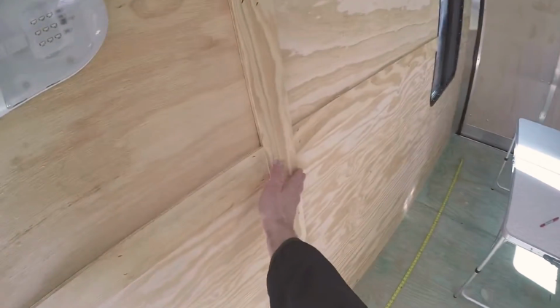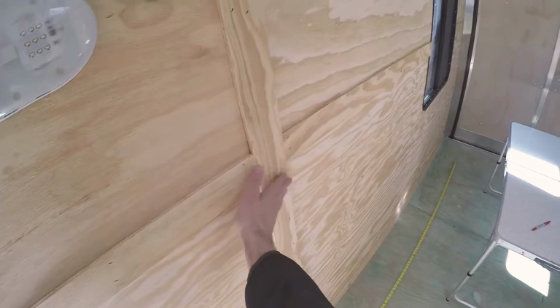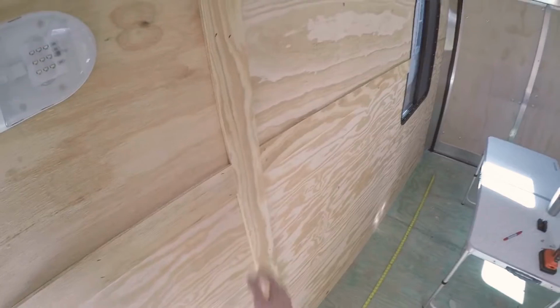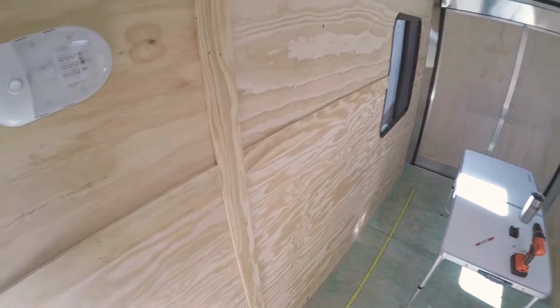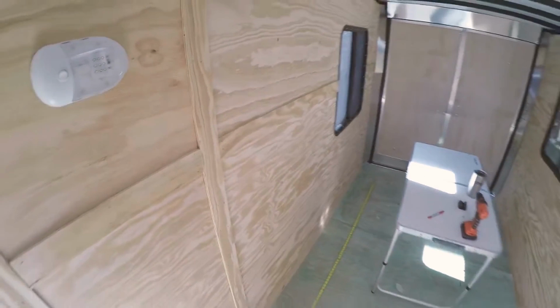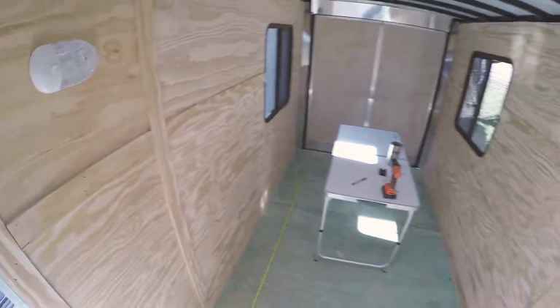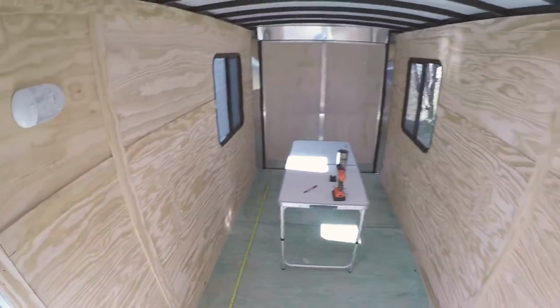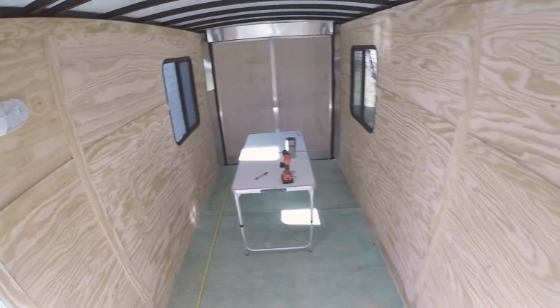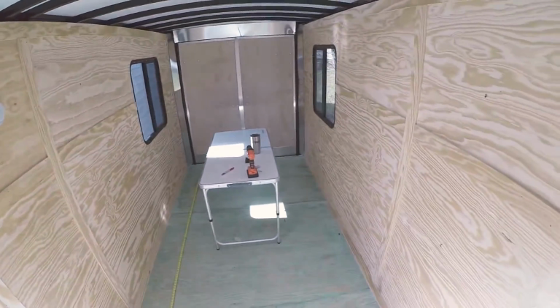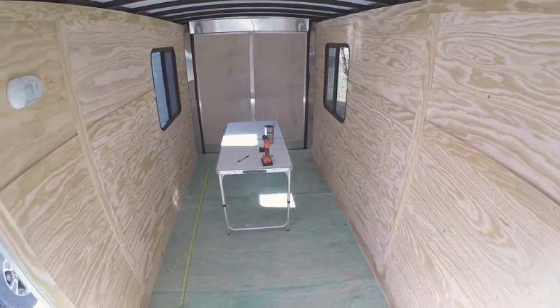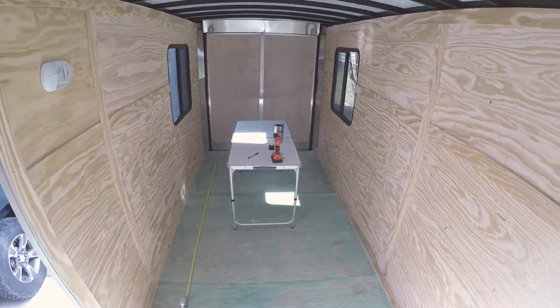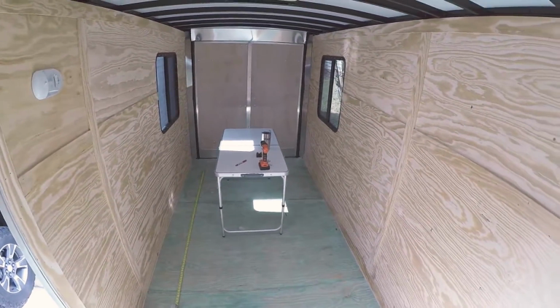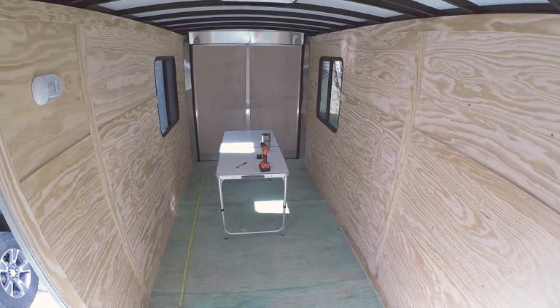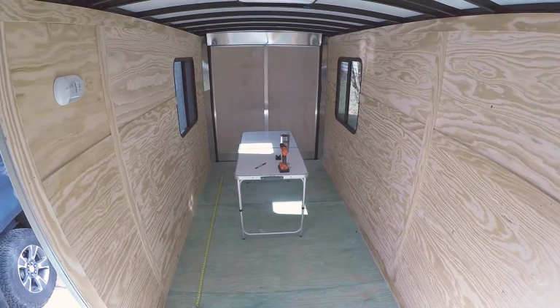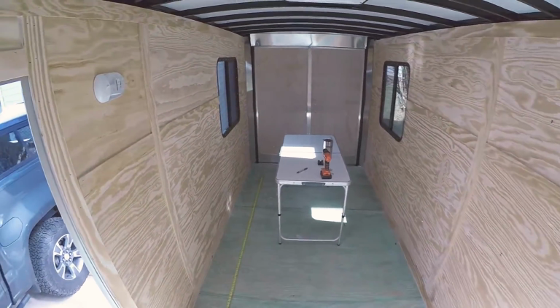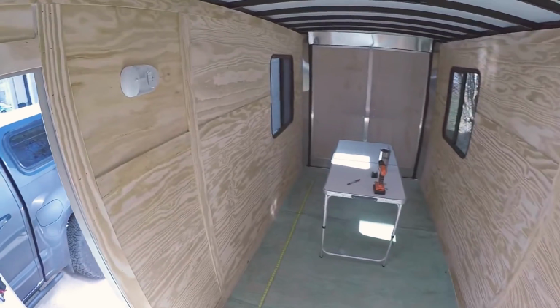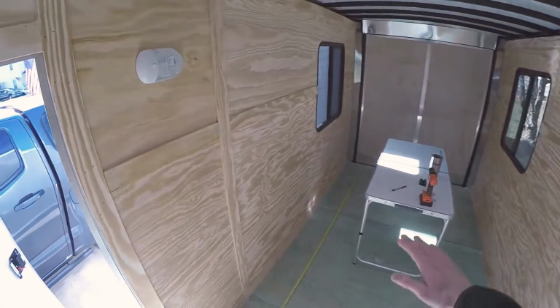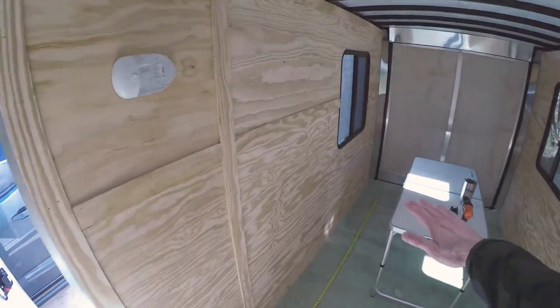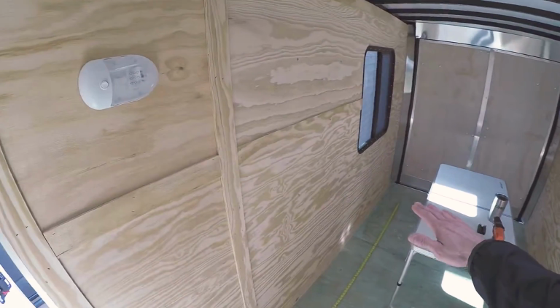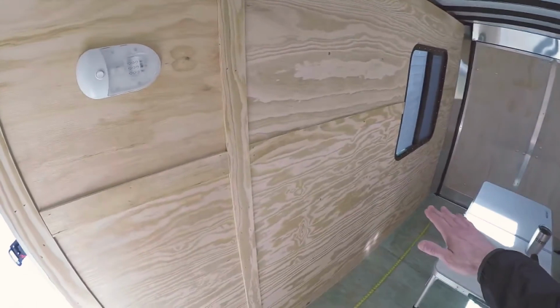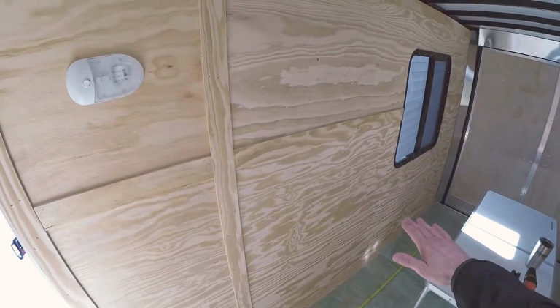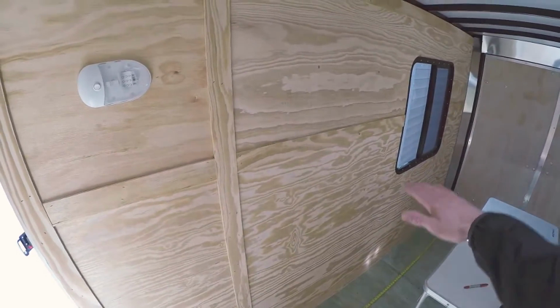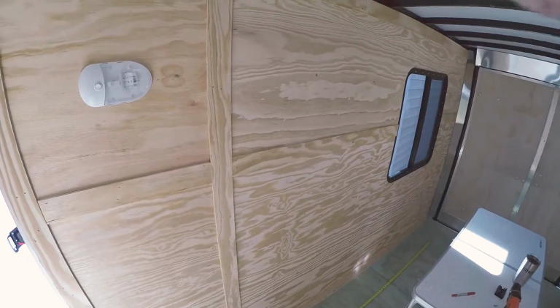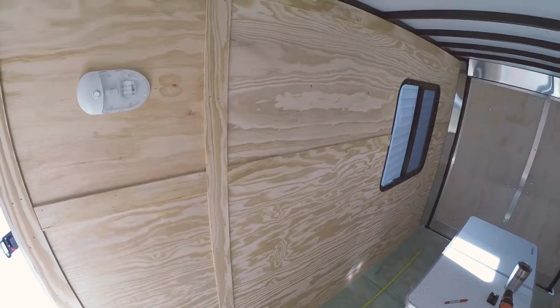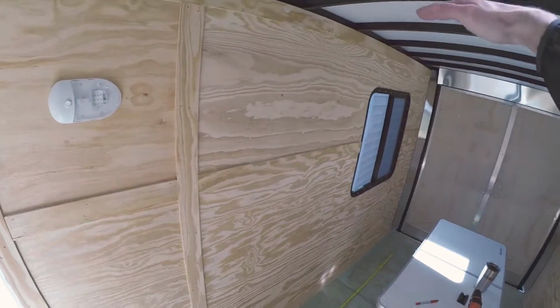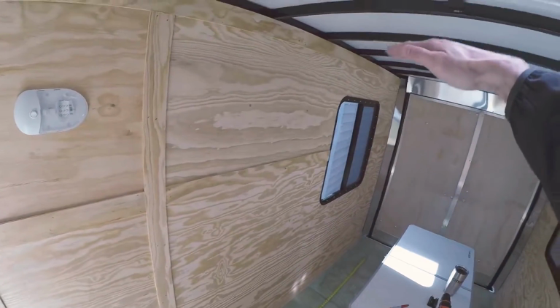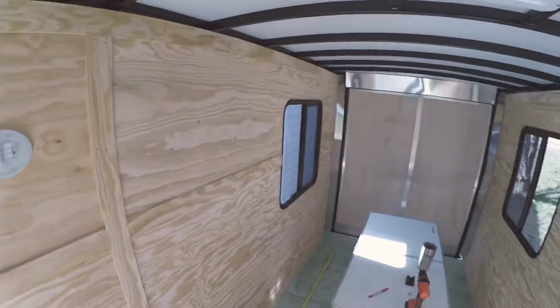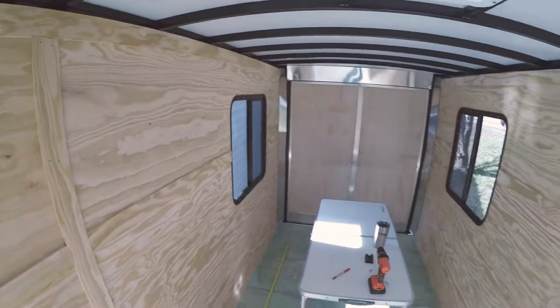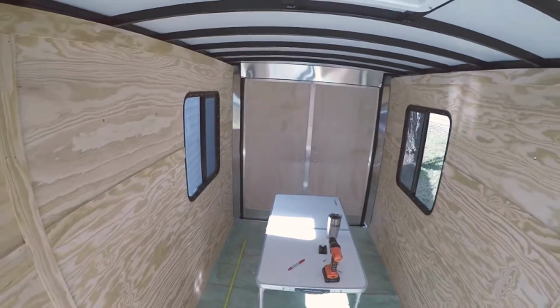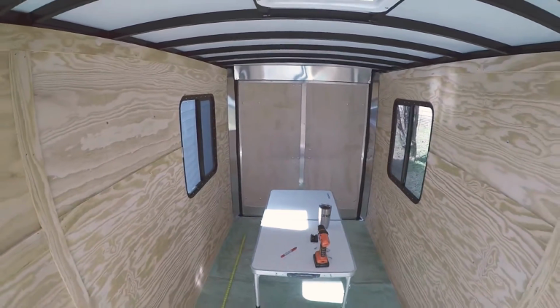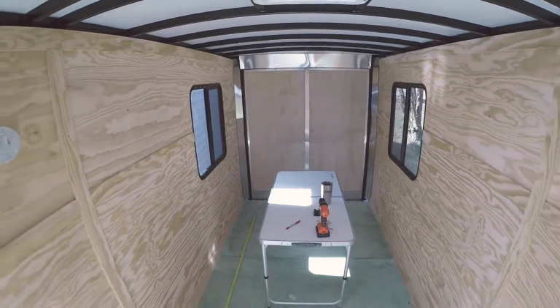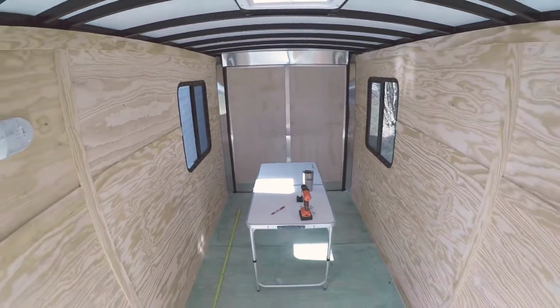We're mounting it on the wall — copying somebody else's setup where they have it on shocks so it can sit at about waist level. We can raise it up to the roof when not in use. We're thinking about an 8 inch mattress.